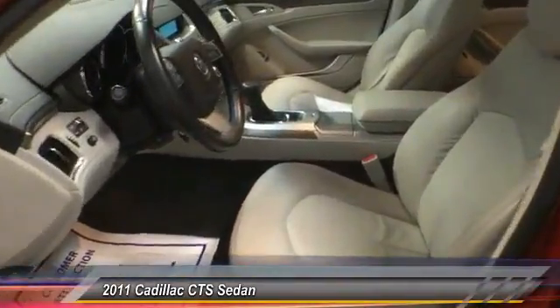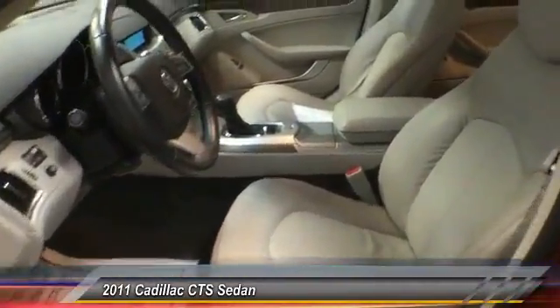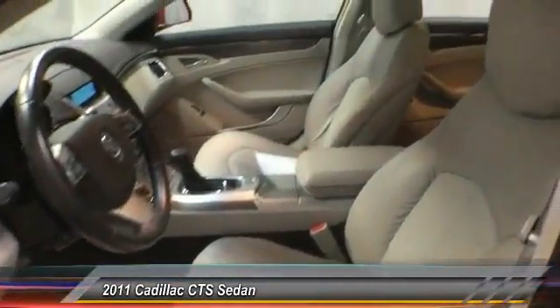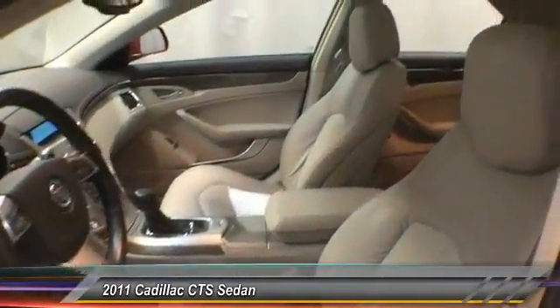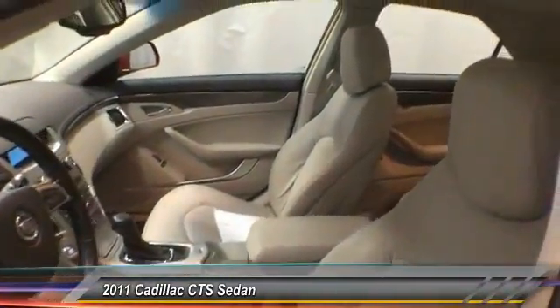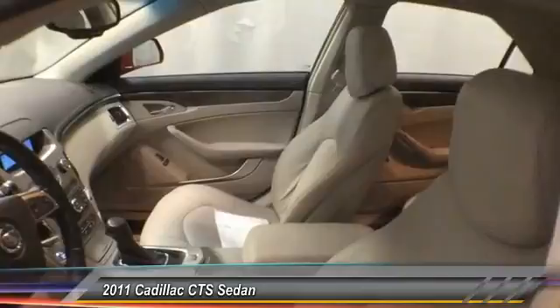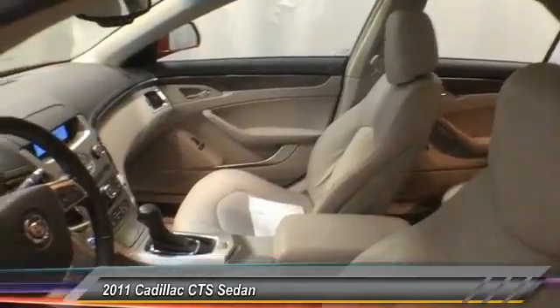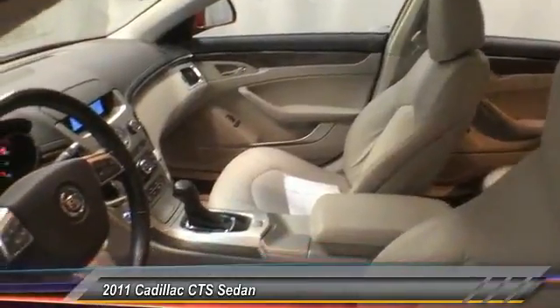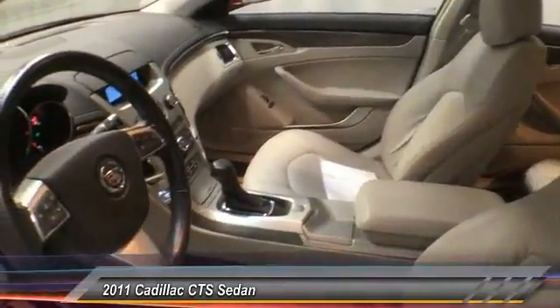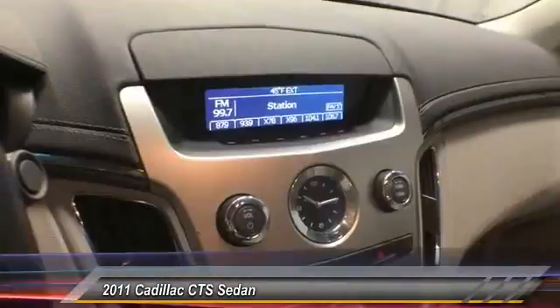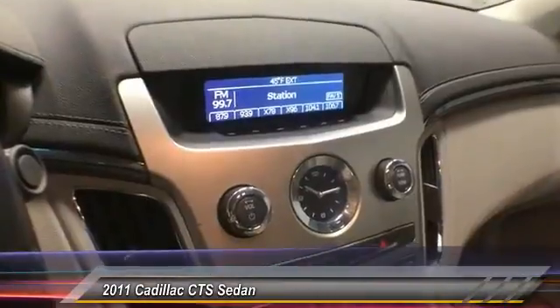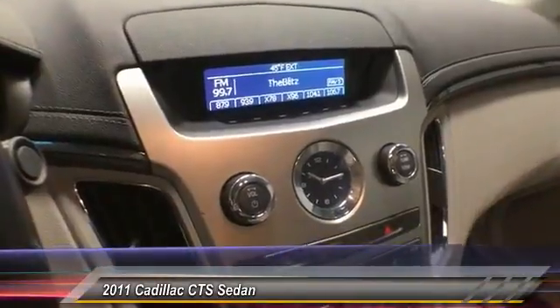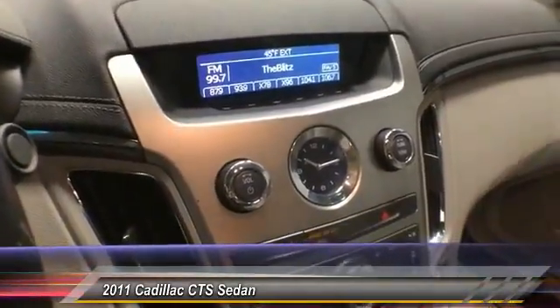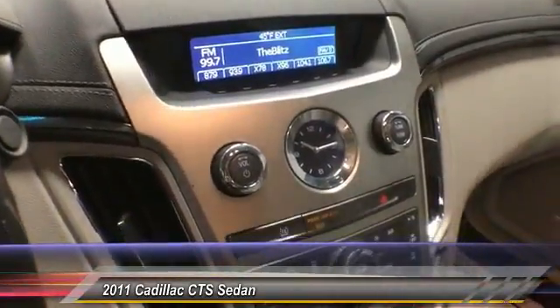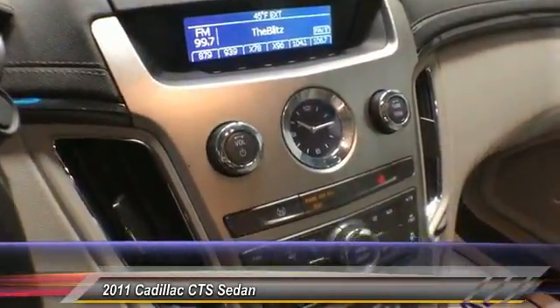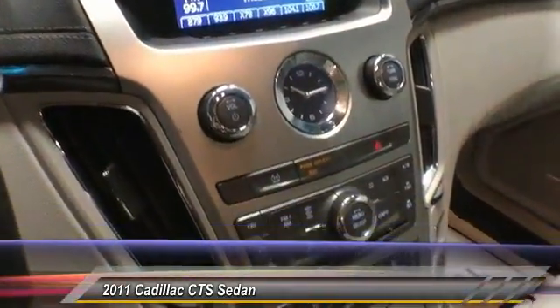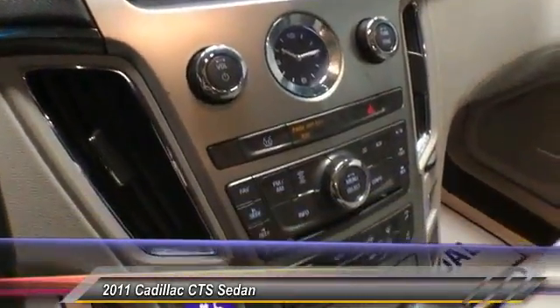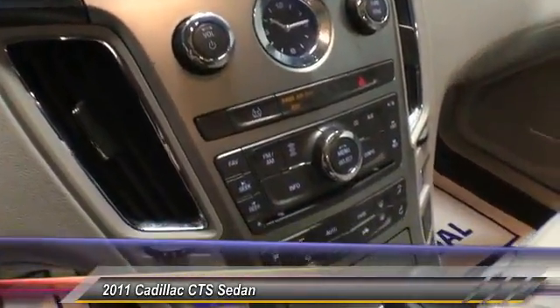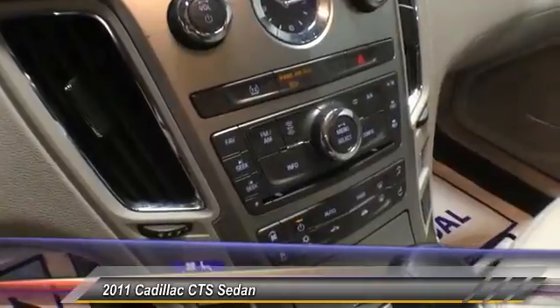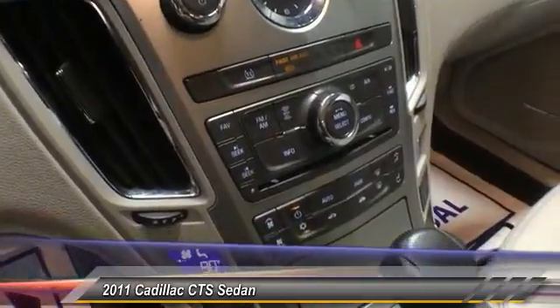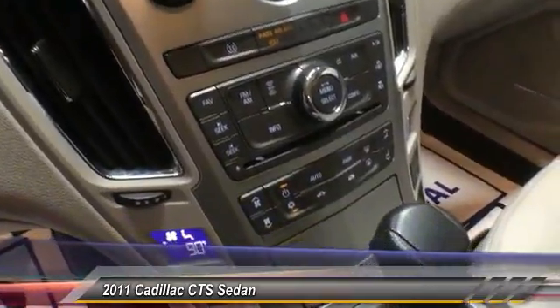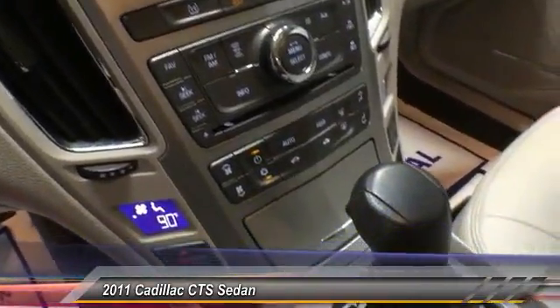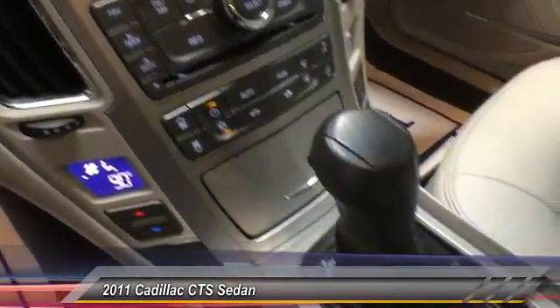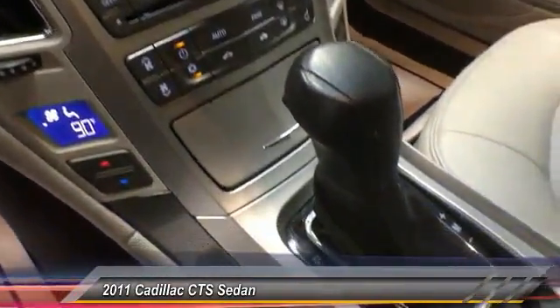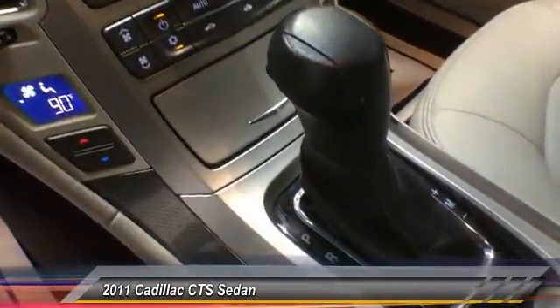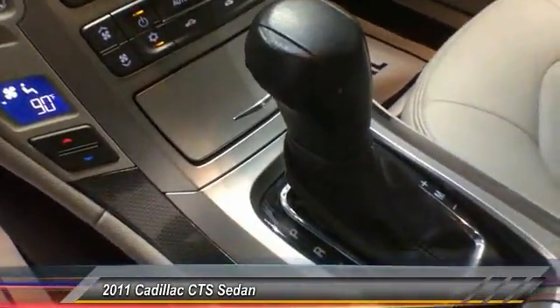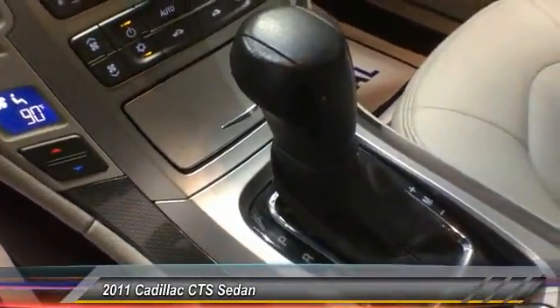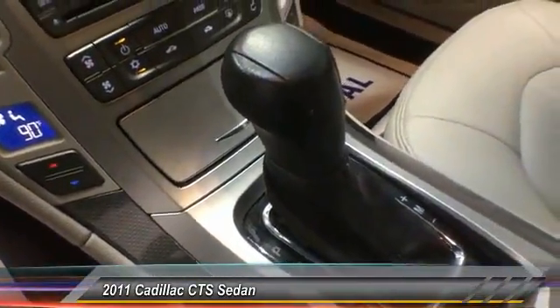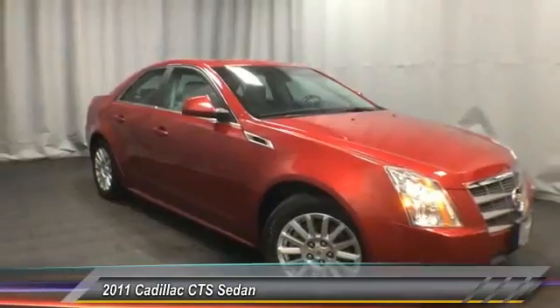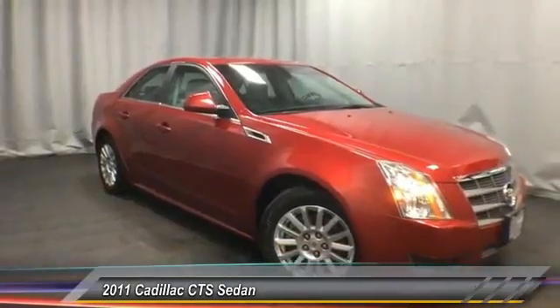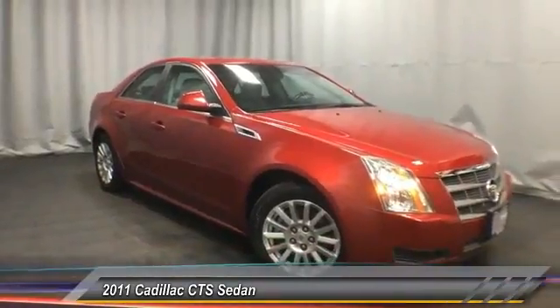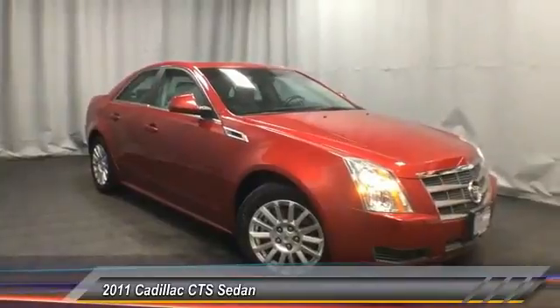Traction control, XM satellite radio, dual airbag, air conditioning, four-wheel disc brakes, eight speakers, rear window defroster, power windows, electronic stability control, CD player.